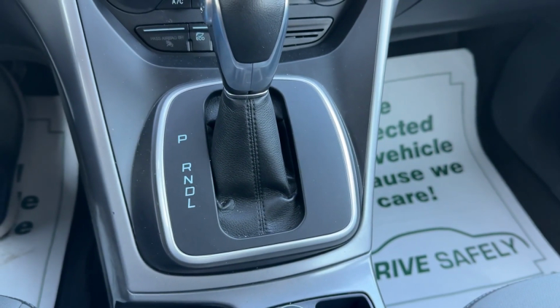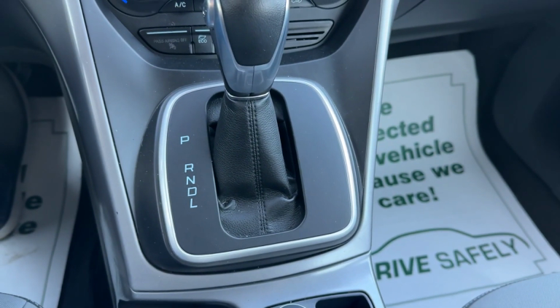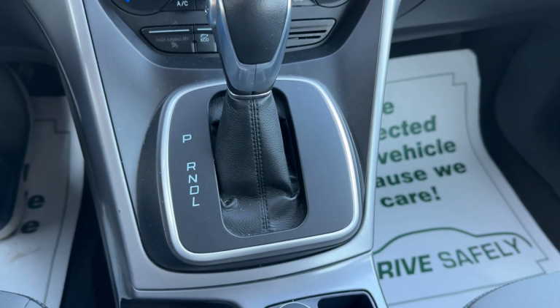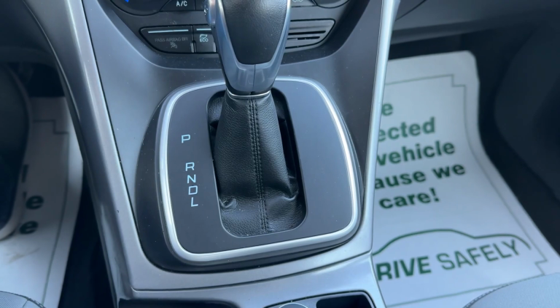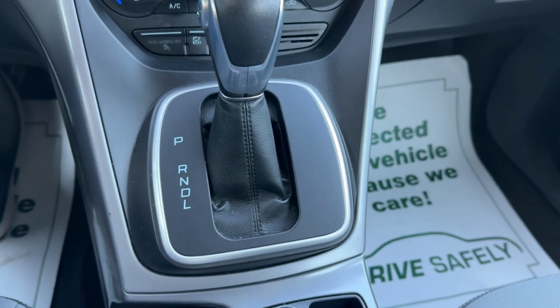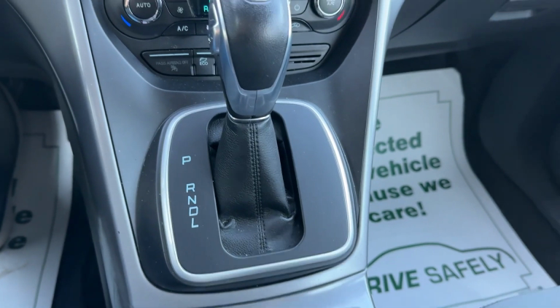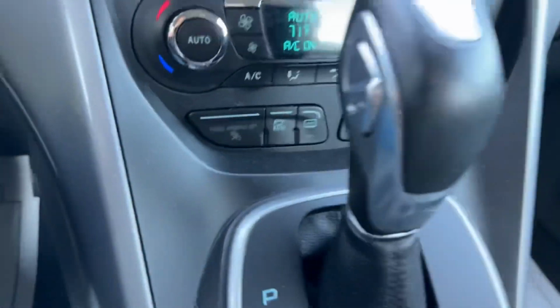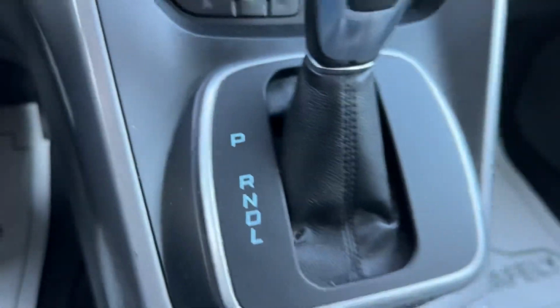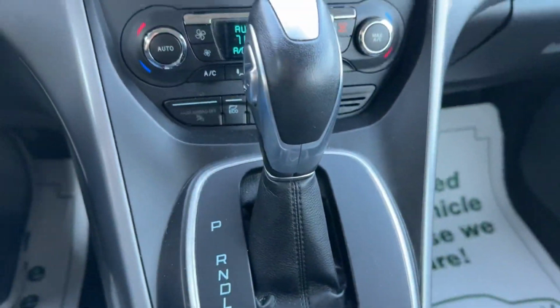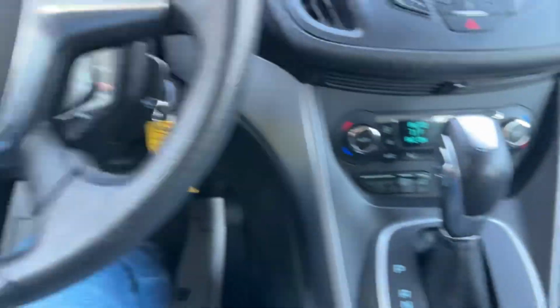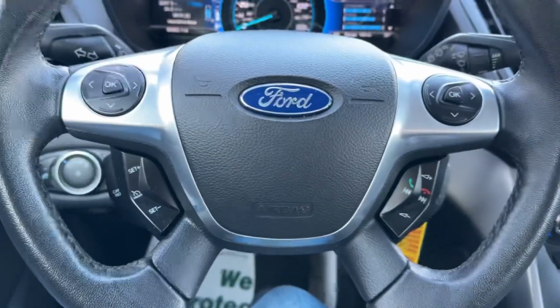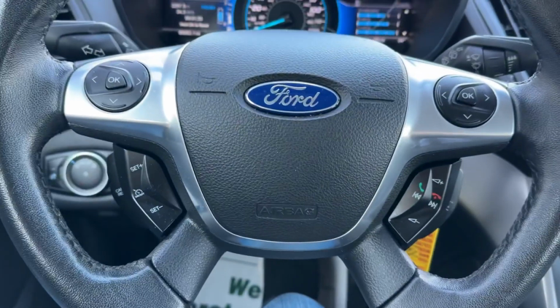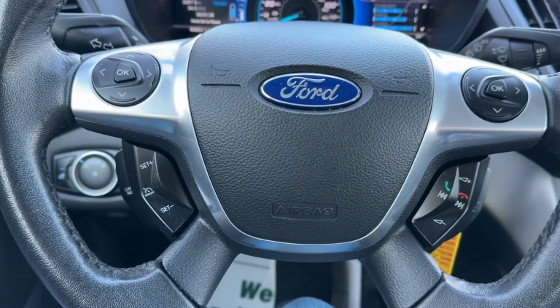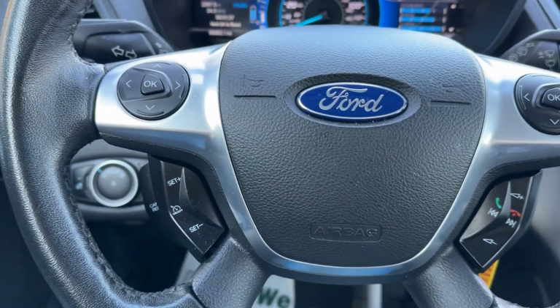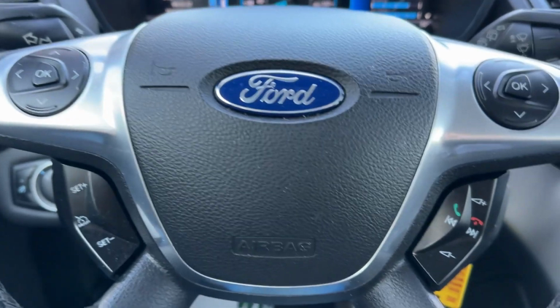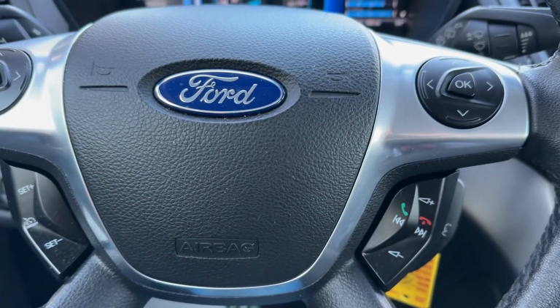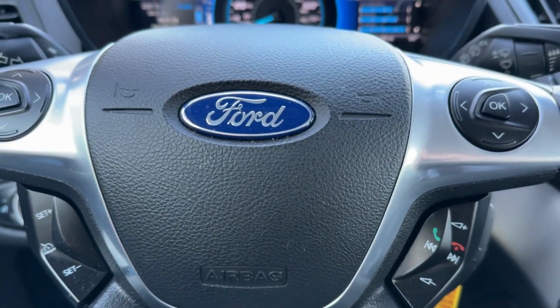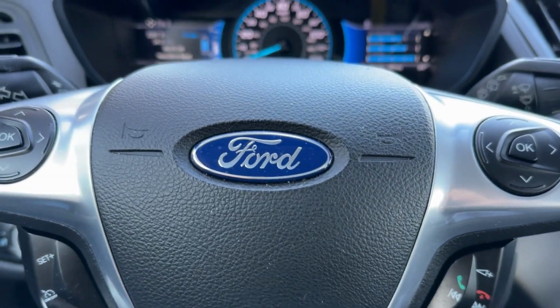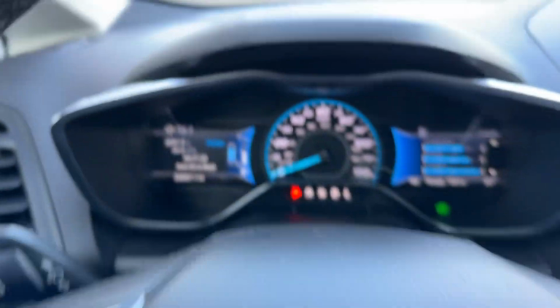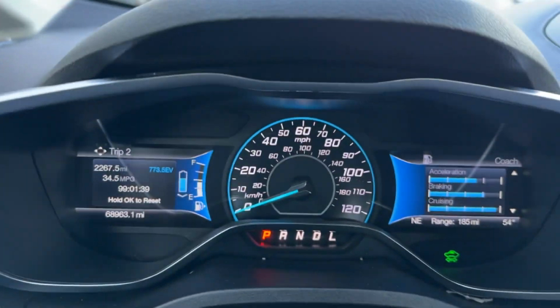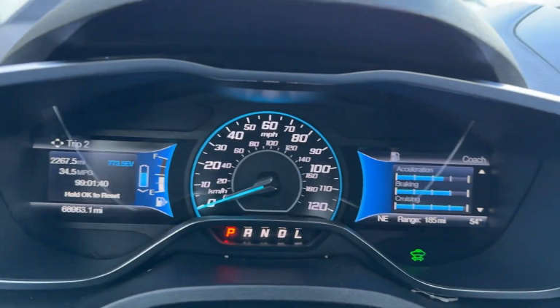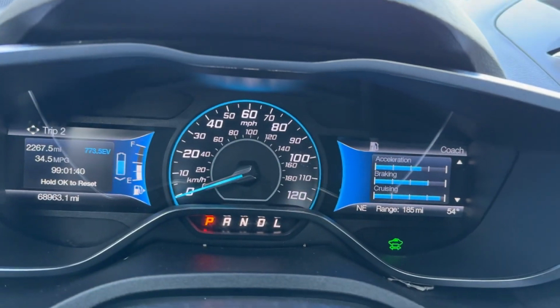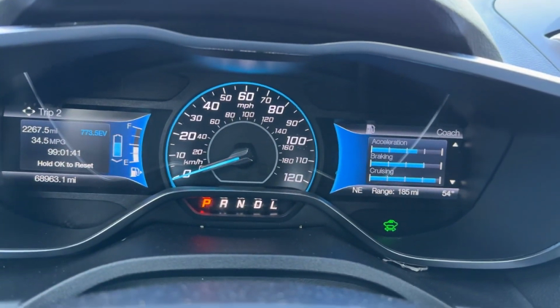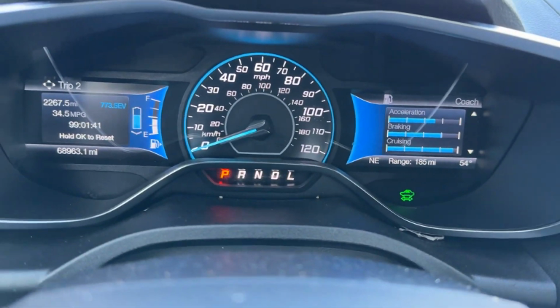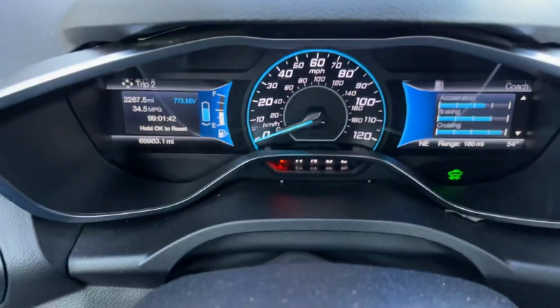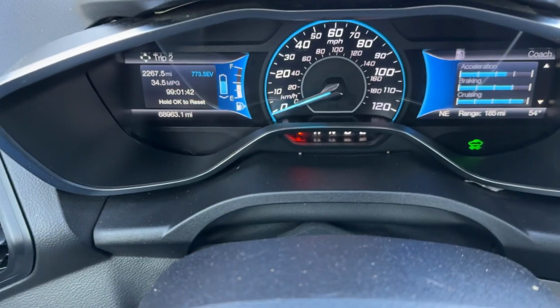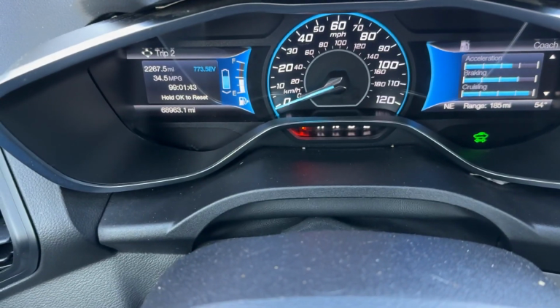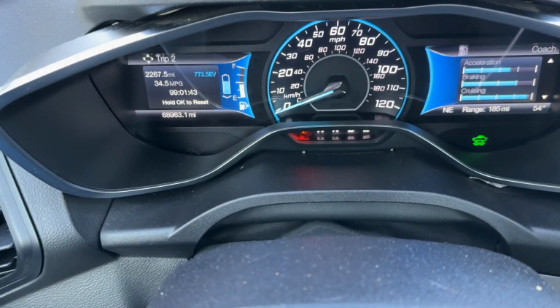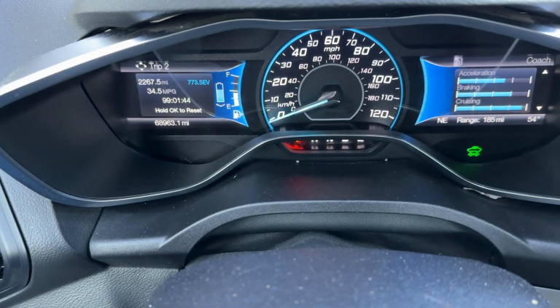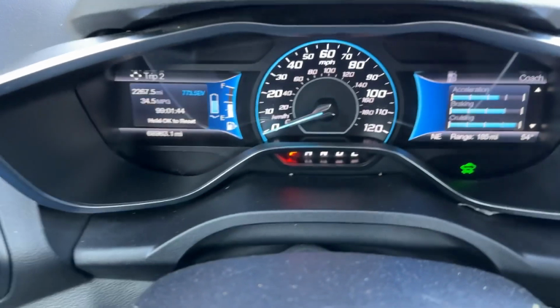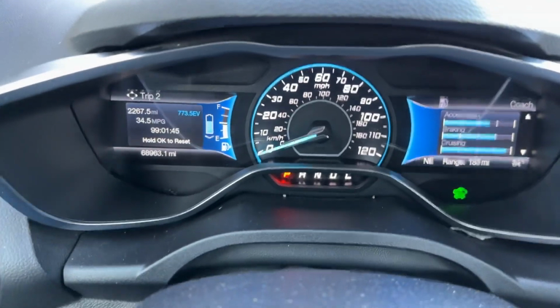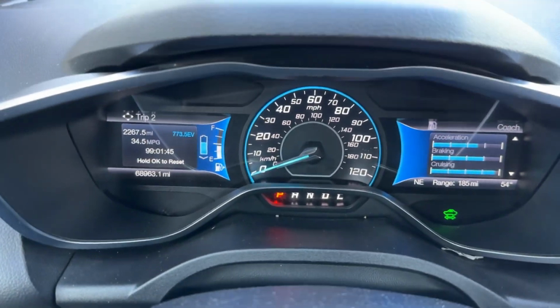Actually, it is dual zone — sorry about that. It also has Bluetooth steering wheel and Ford C-Sync. The exact mileage is 68,963.